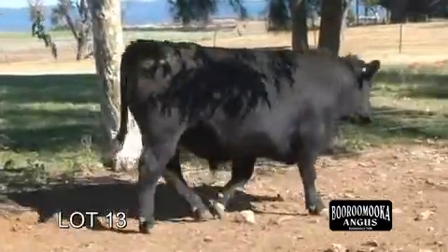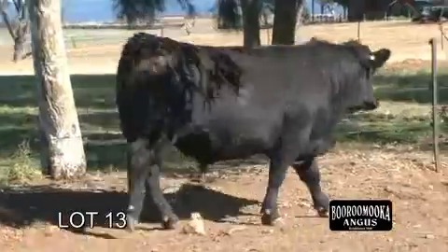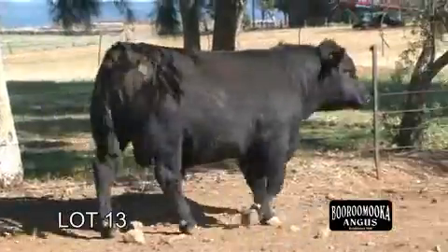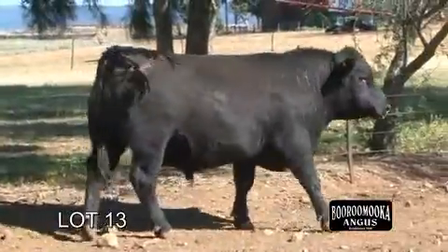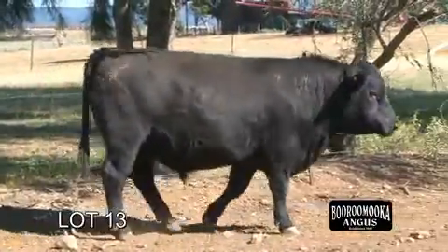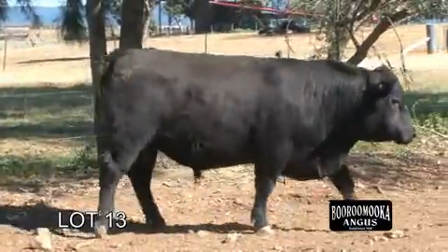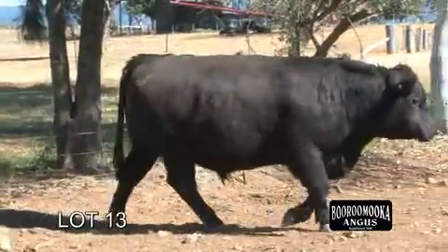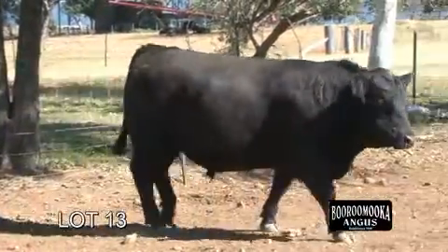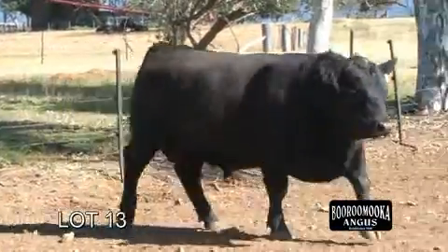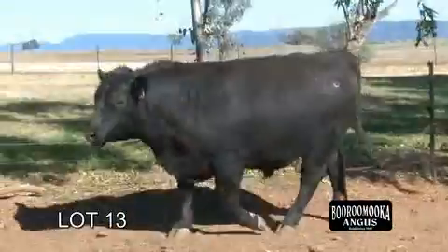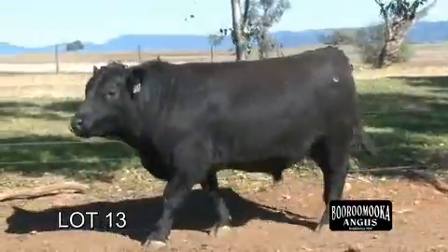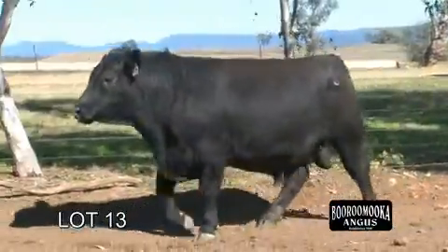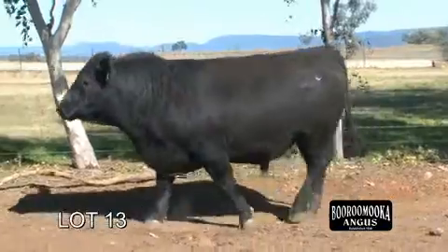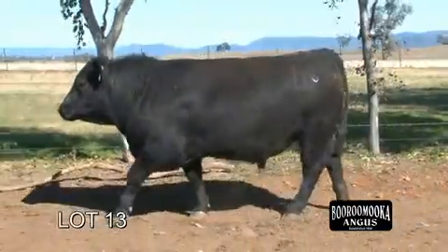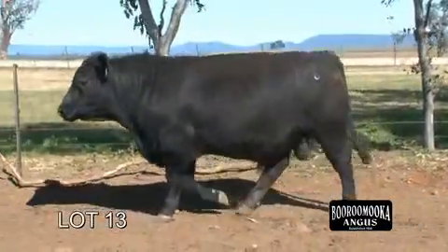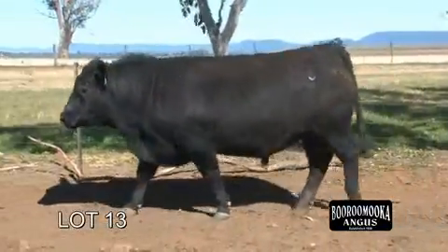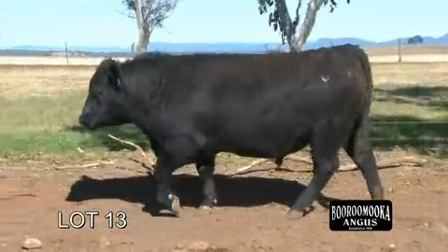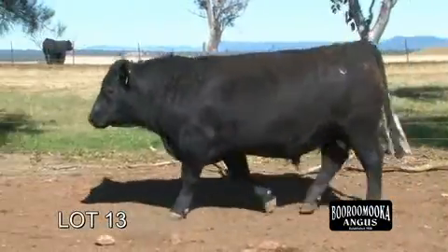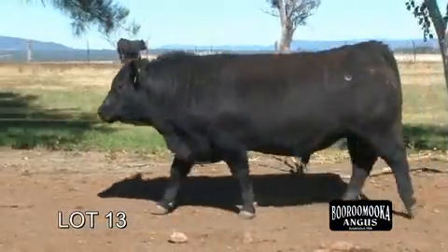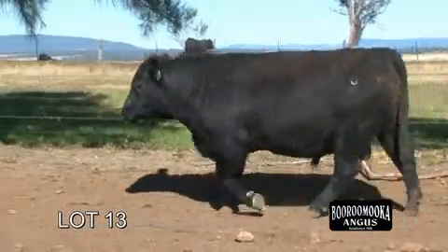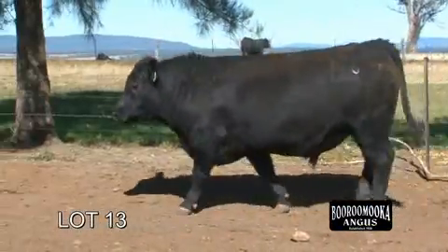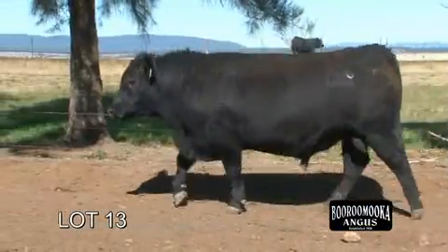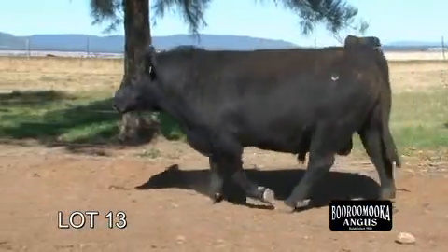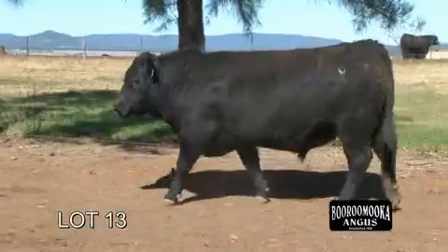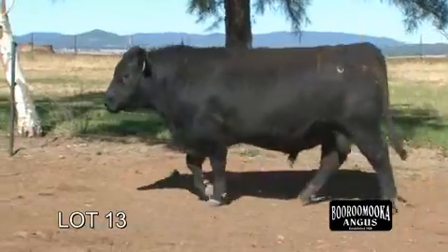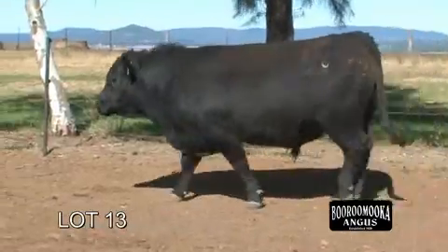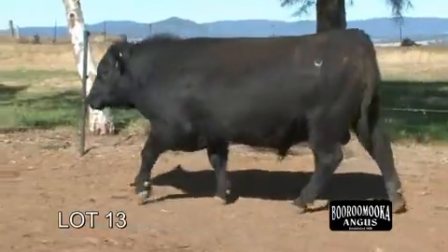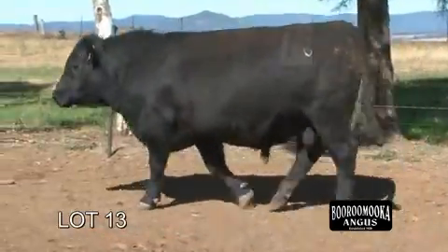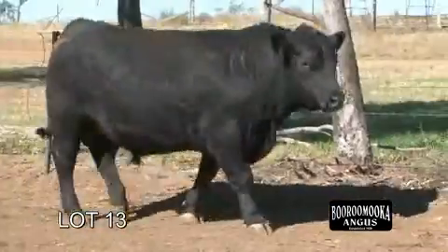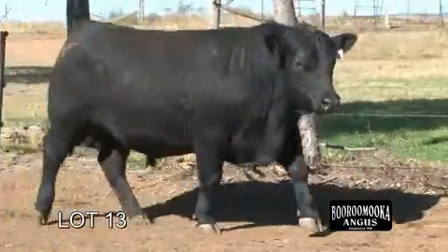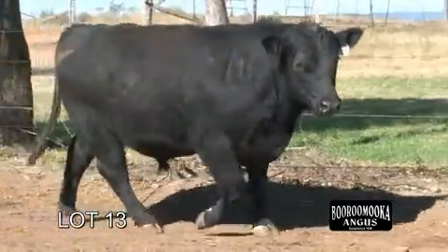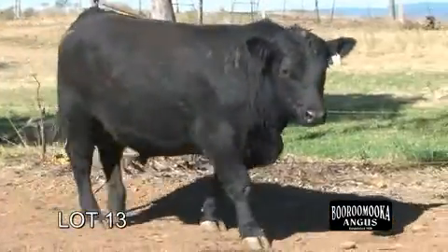He's only a young bull — he was born on the 26th of October — so his weight for age is phenomenal. He's a beautiful moving bull, tracks very well, very quiet, with great capacity.